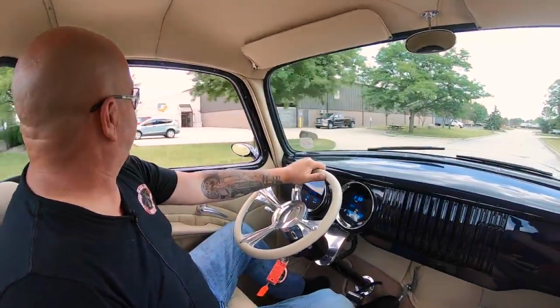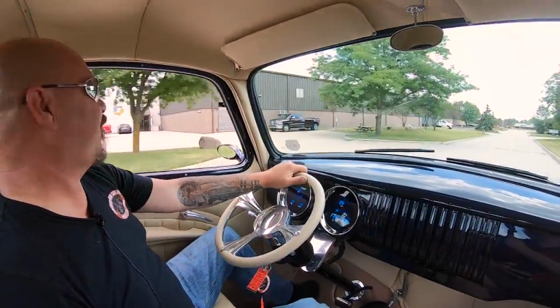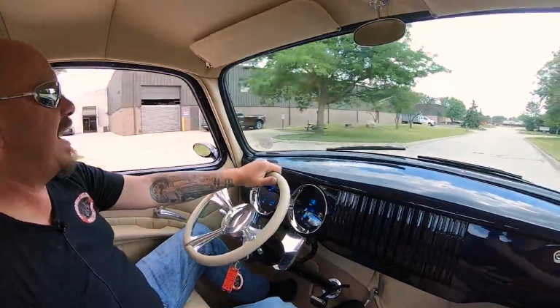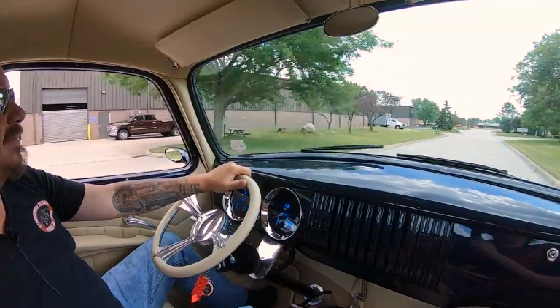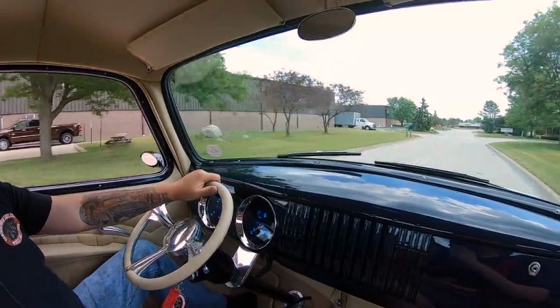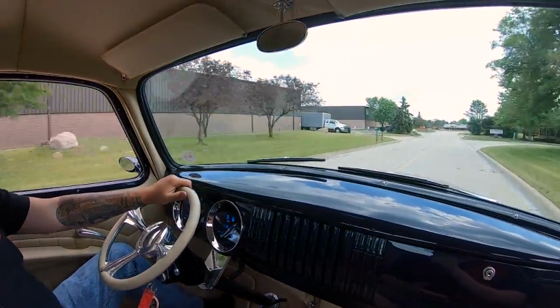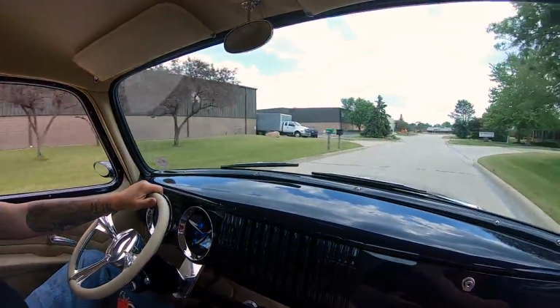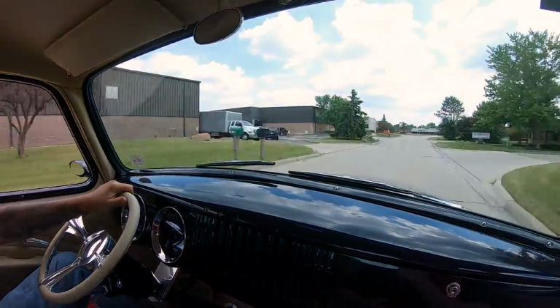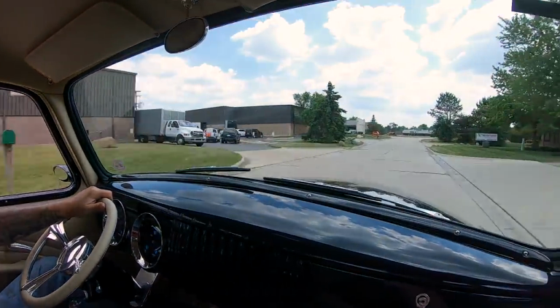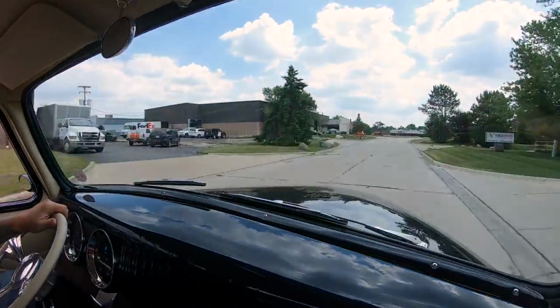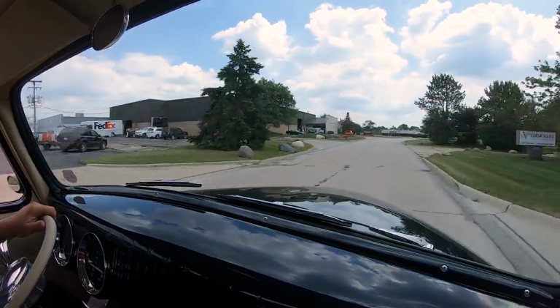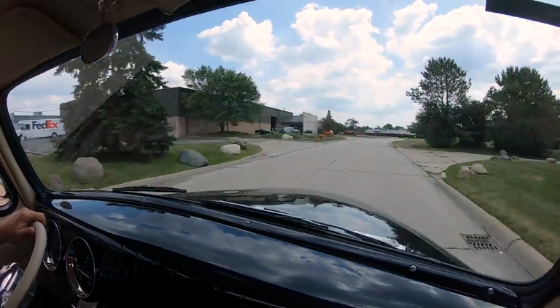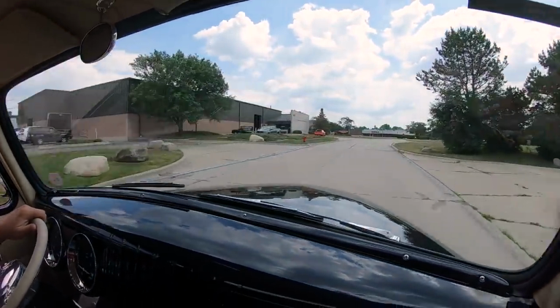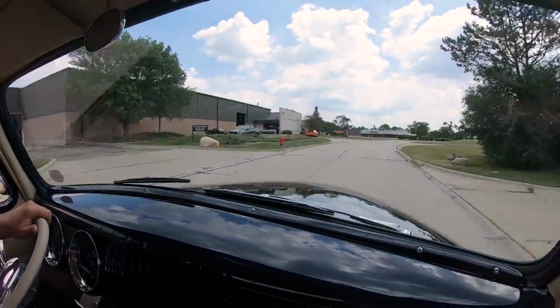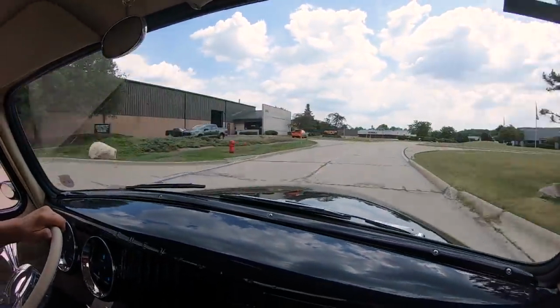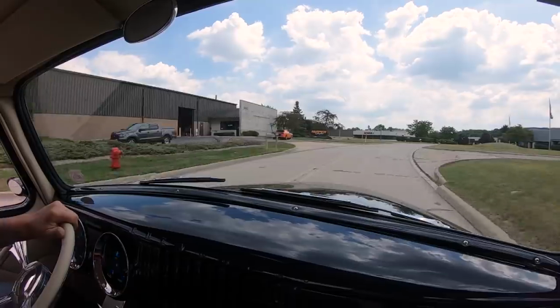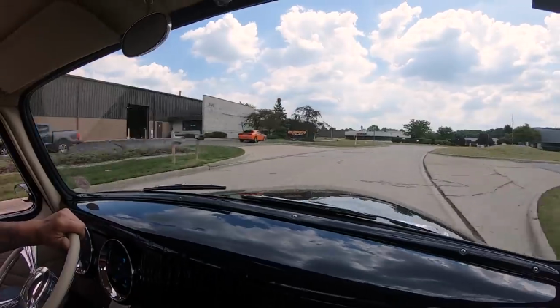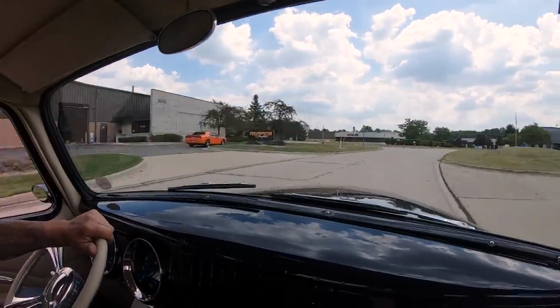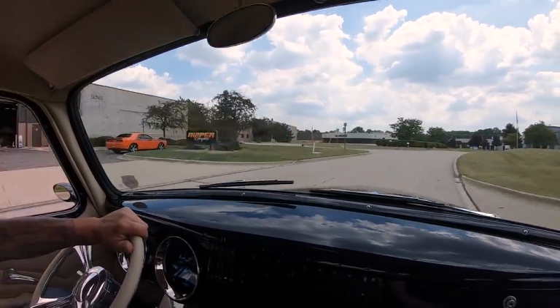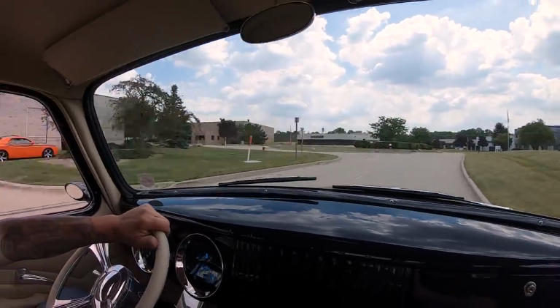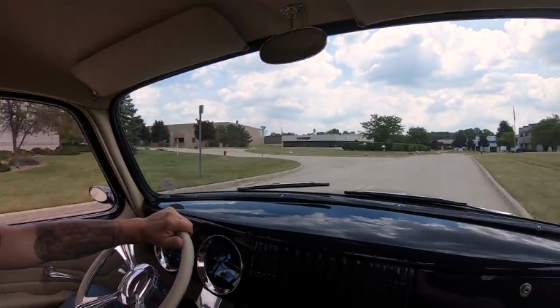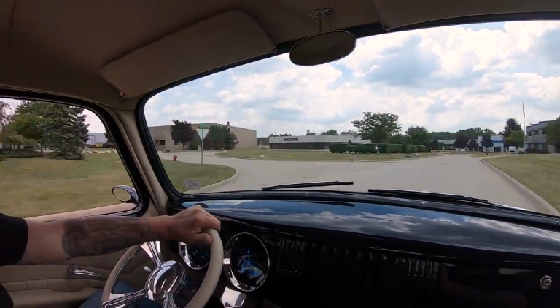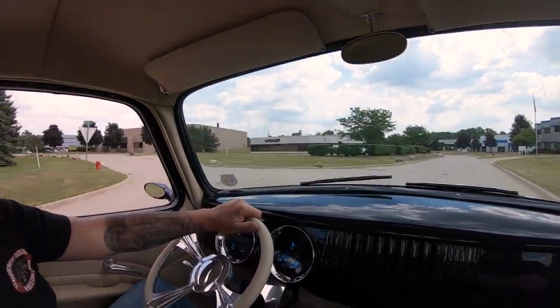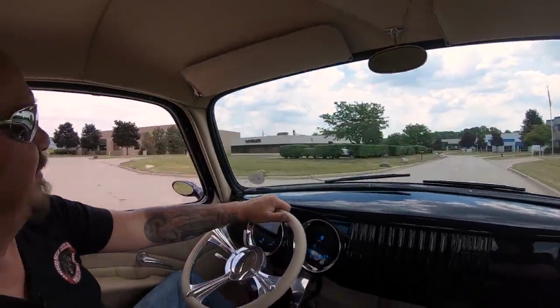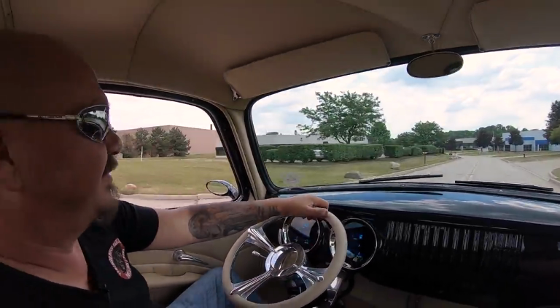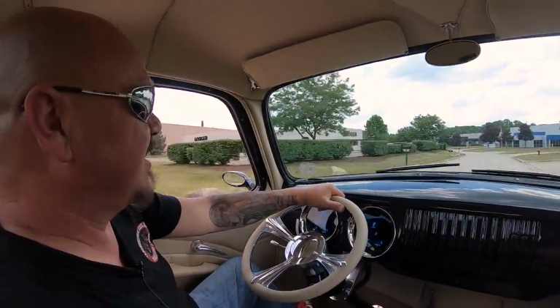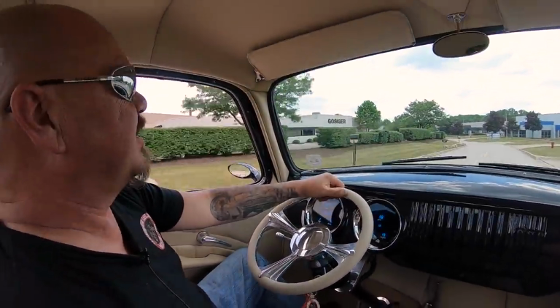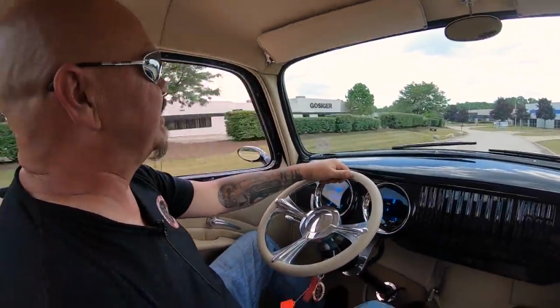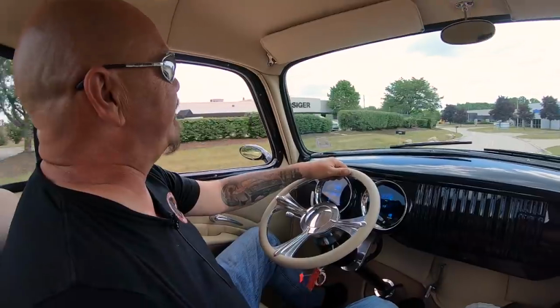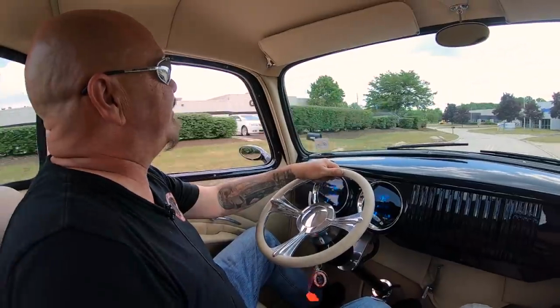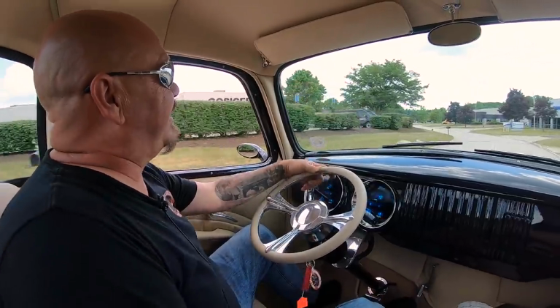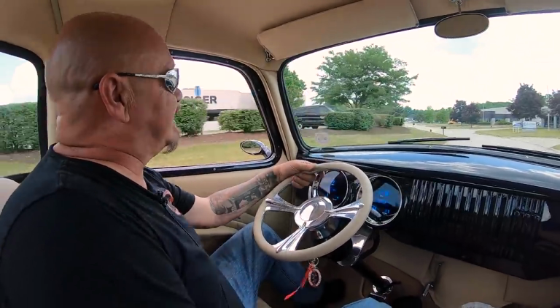Let's go for a ride. '54, baby — looking sweet, sounding great, driving awesome. One sweet ride right here, guys.